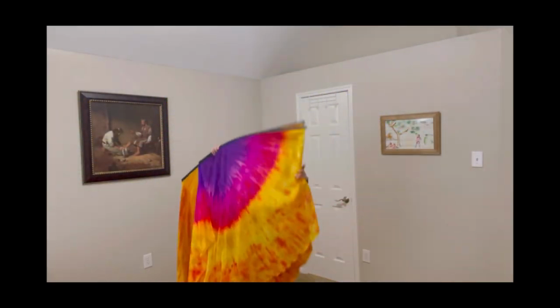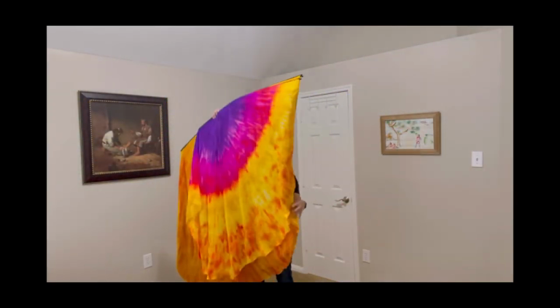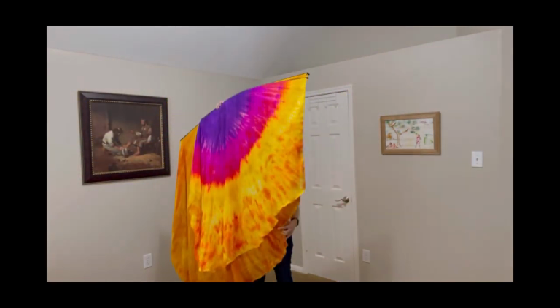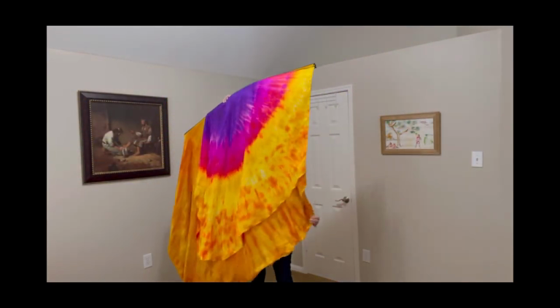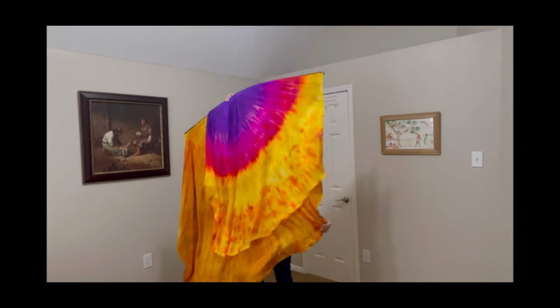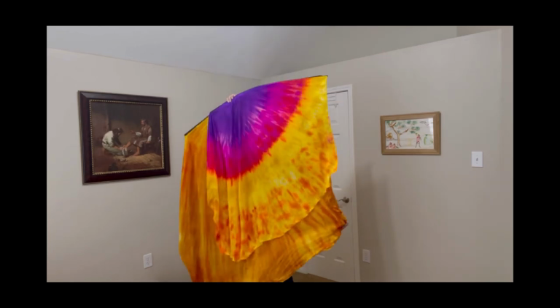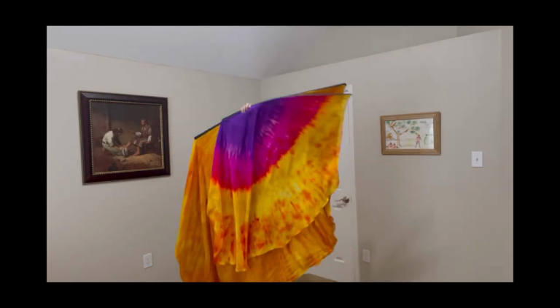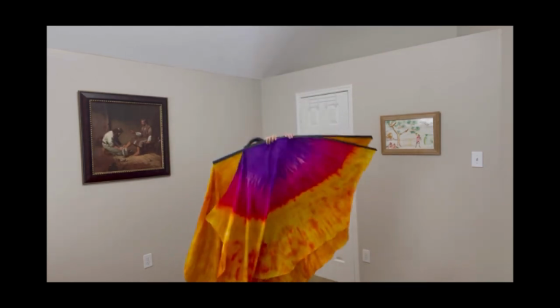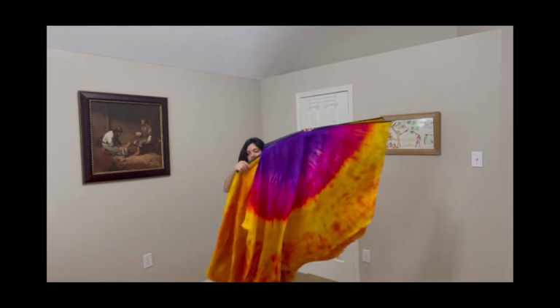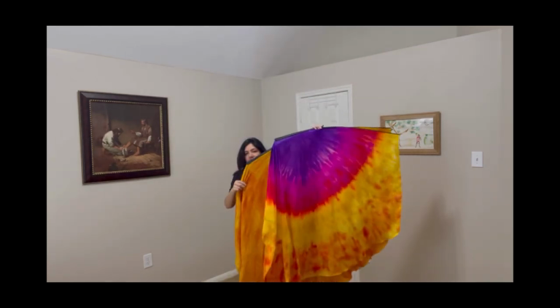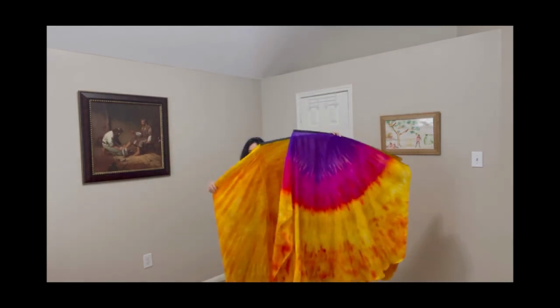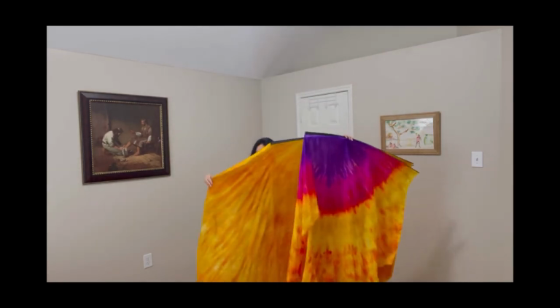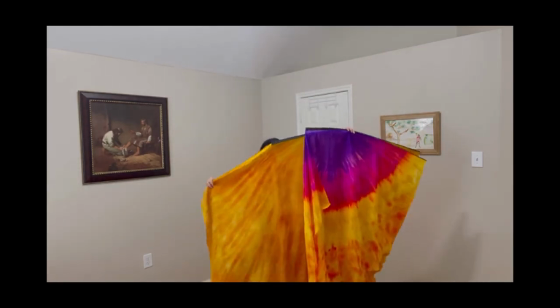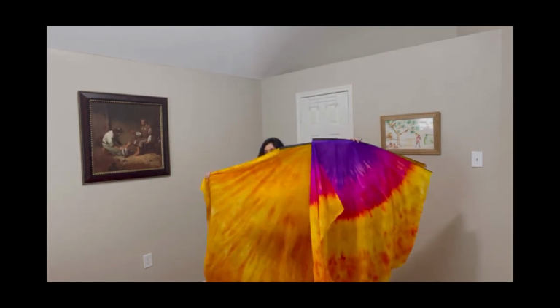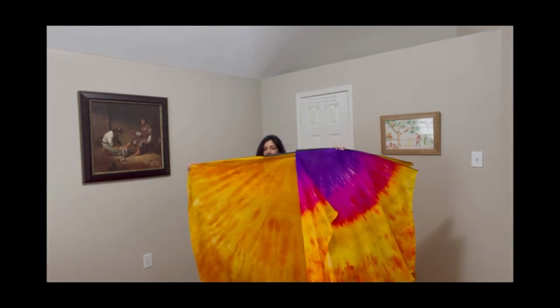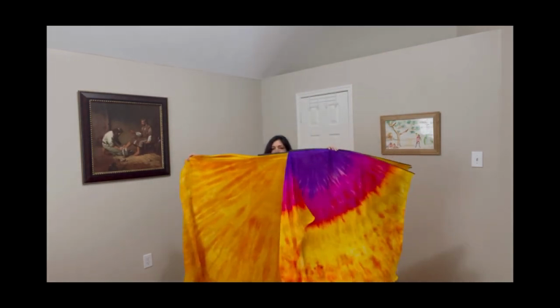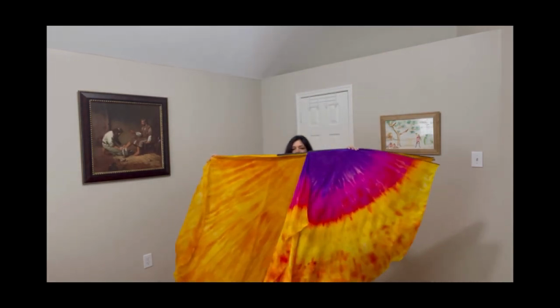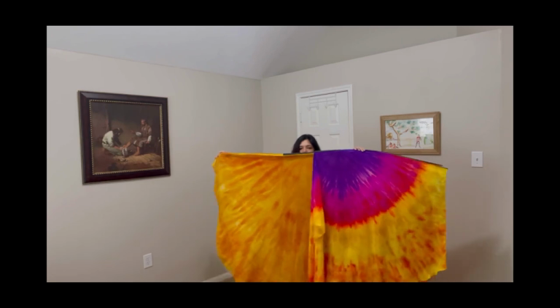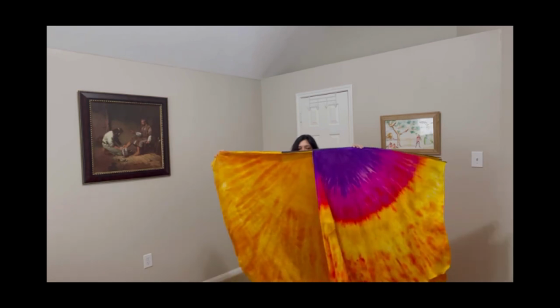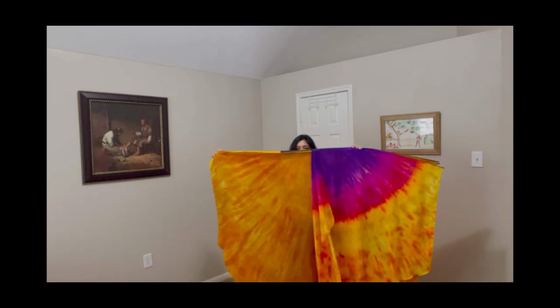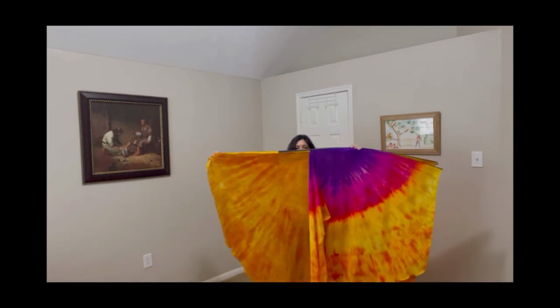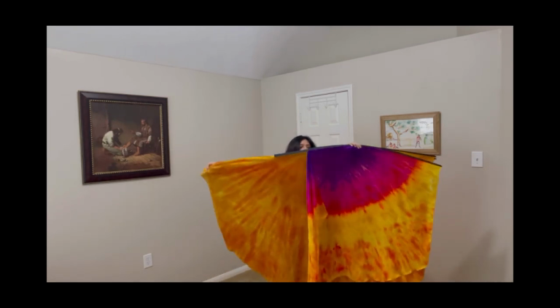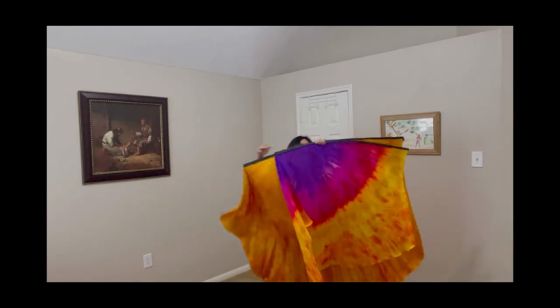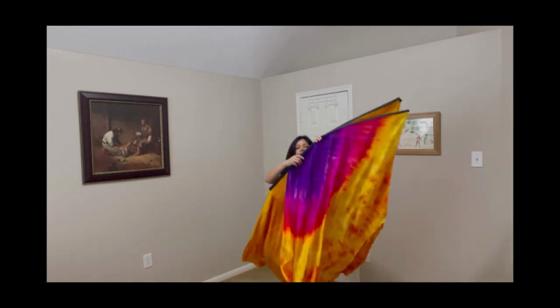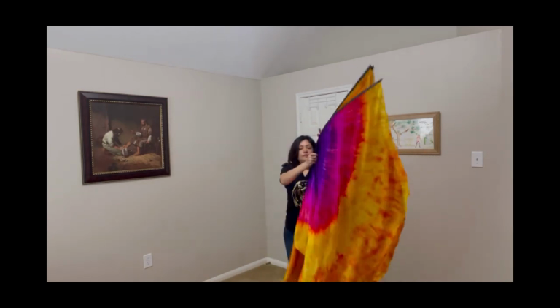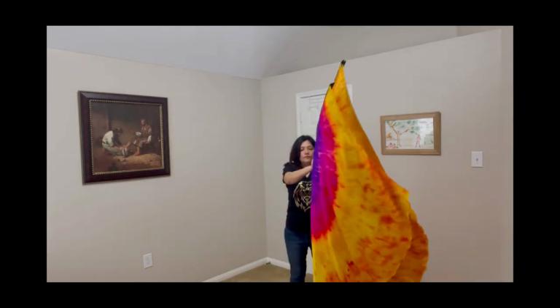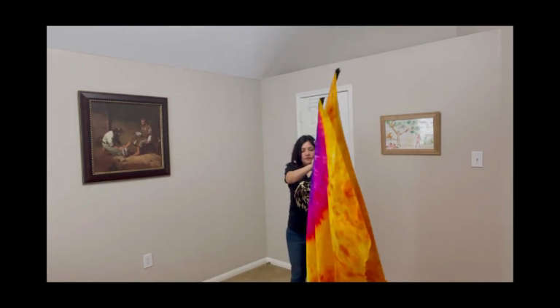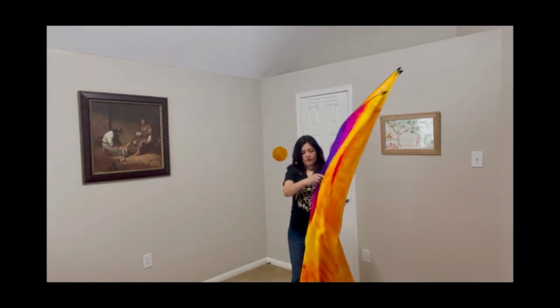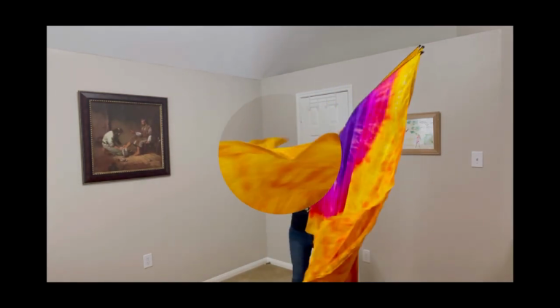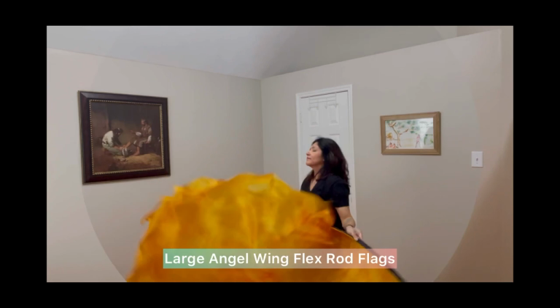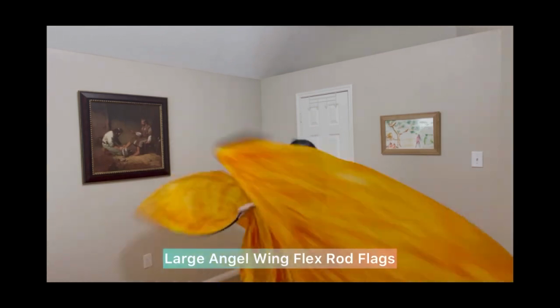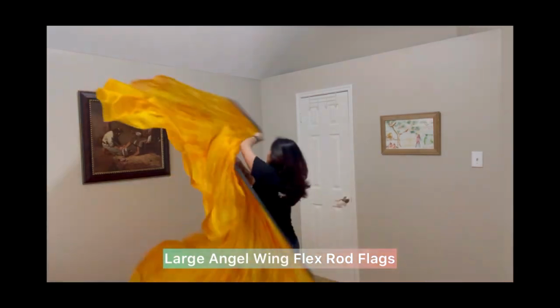Here's a comparison of a medium flag to my large flags. My large flags are about 55 inches wide and 72 inches long. The rod is about 44 inches long.